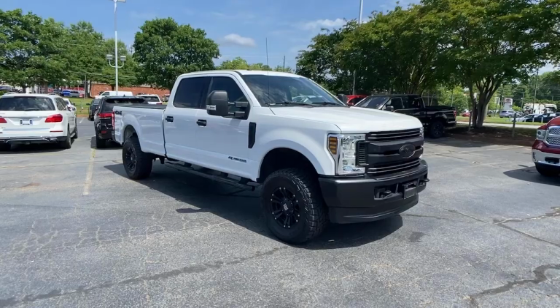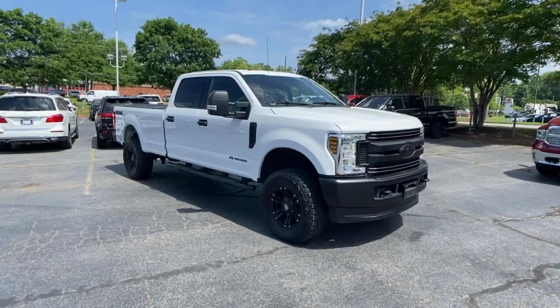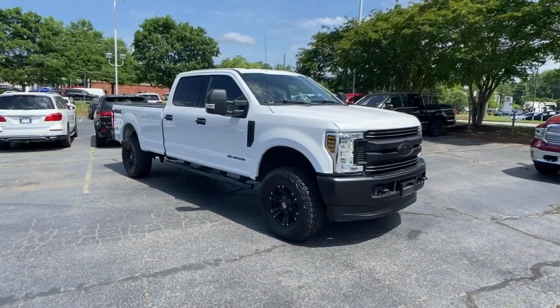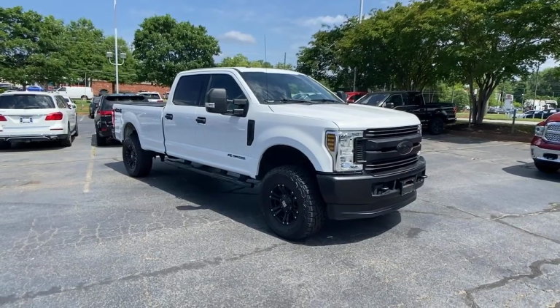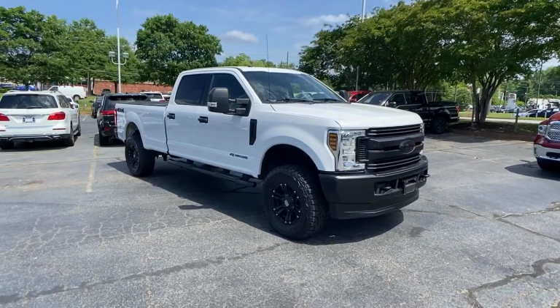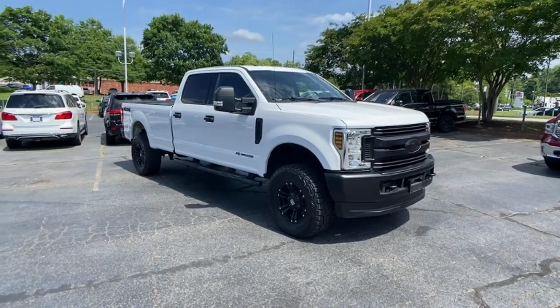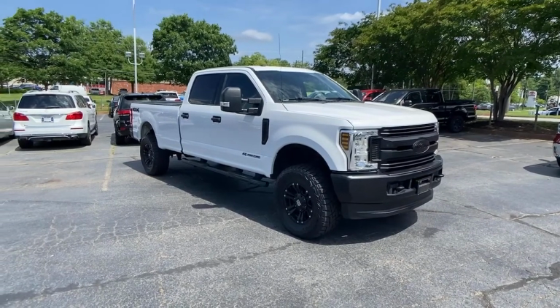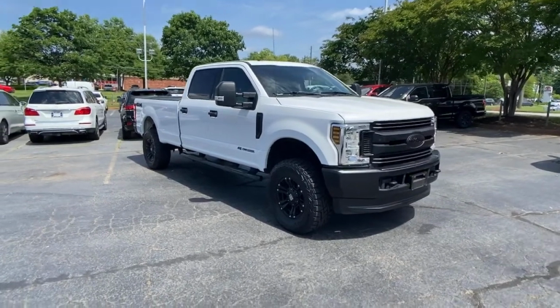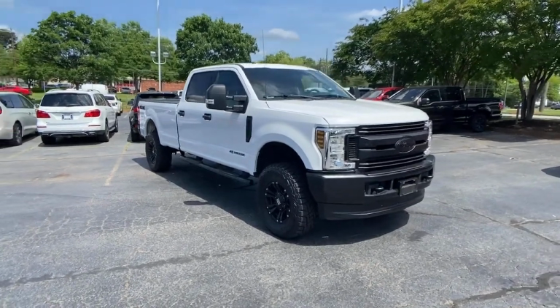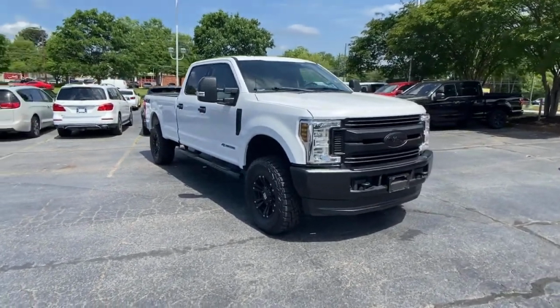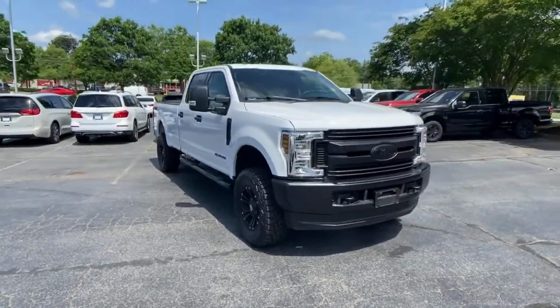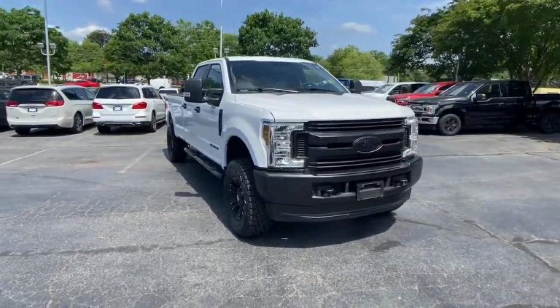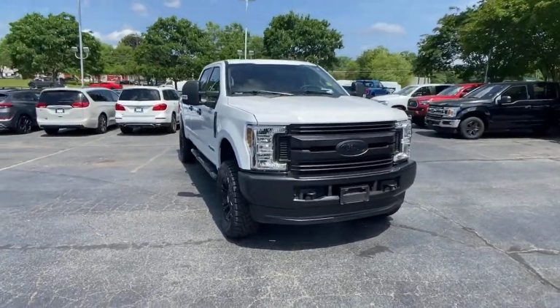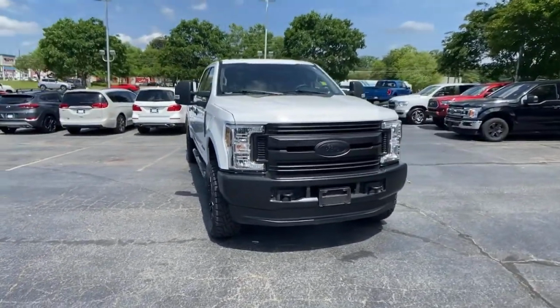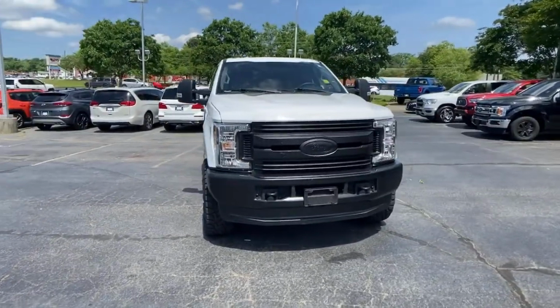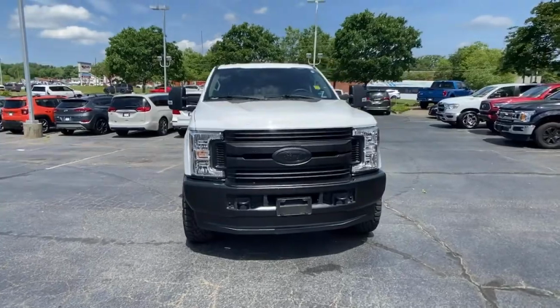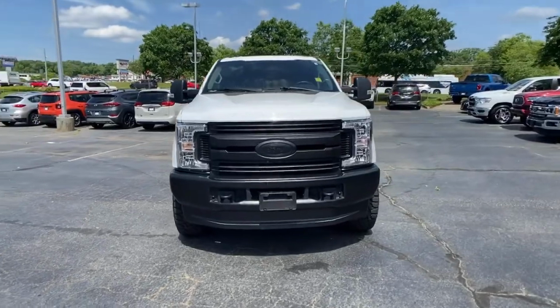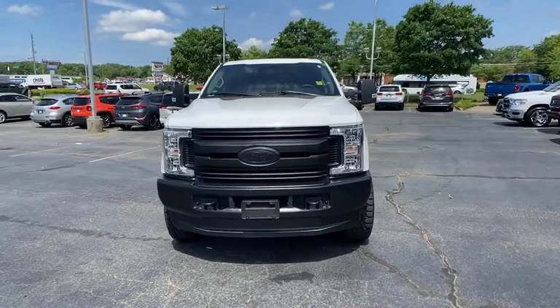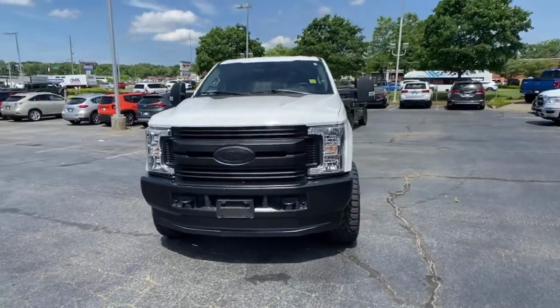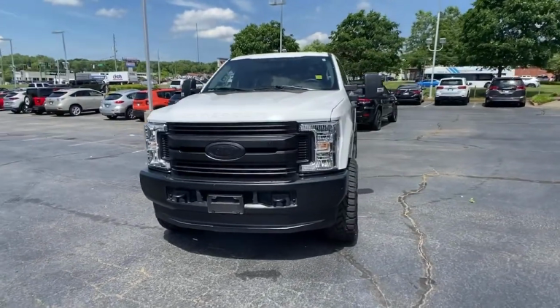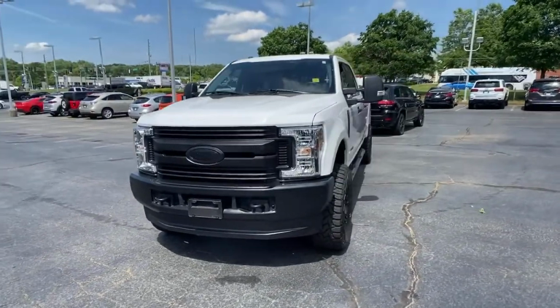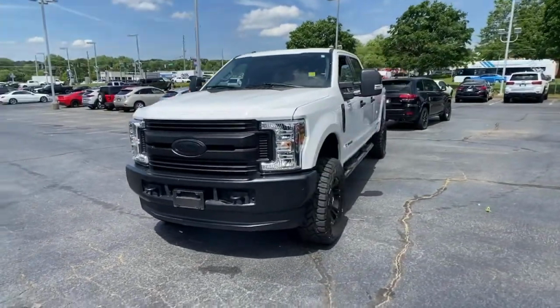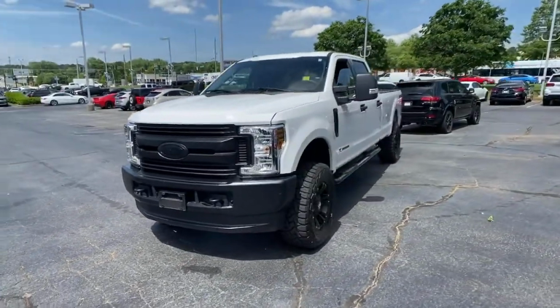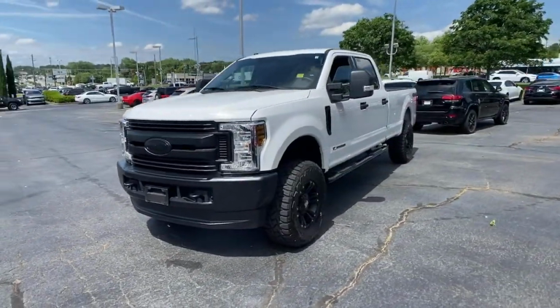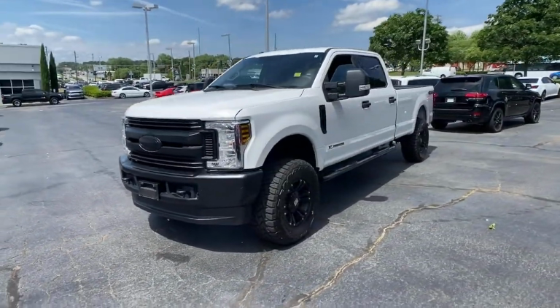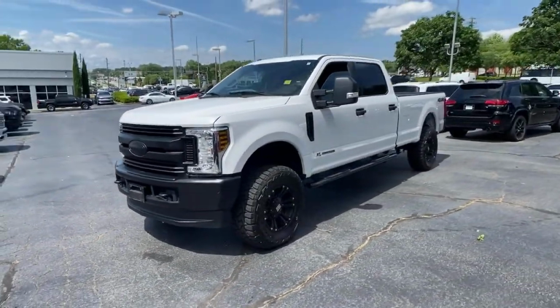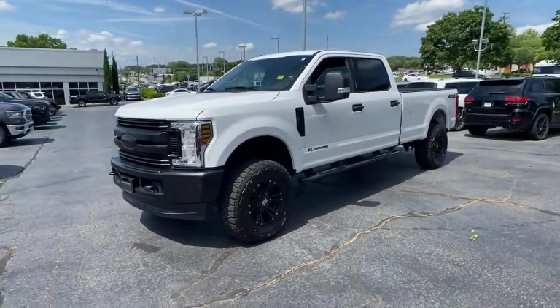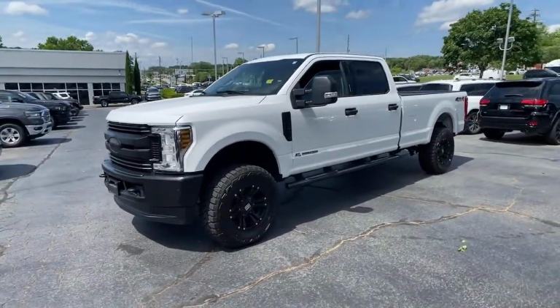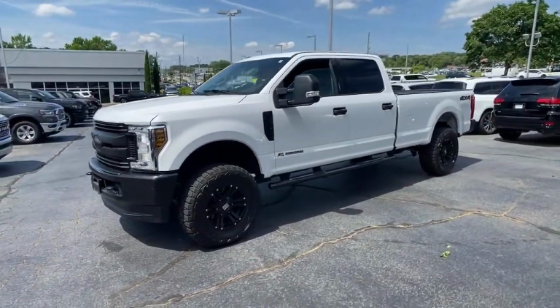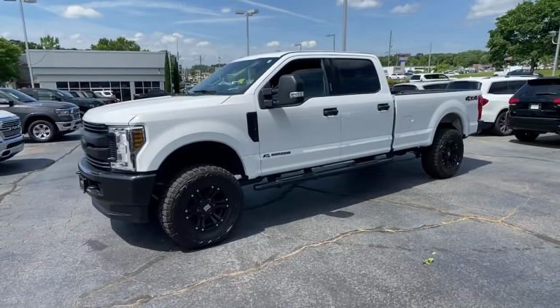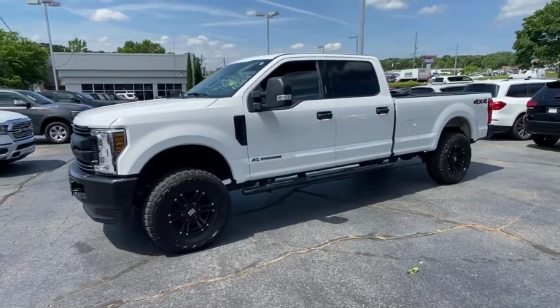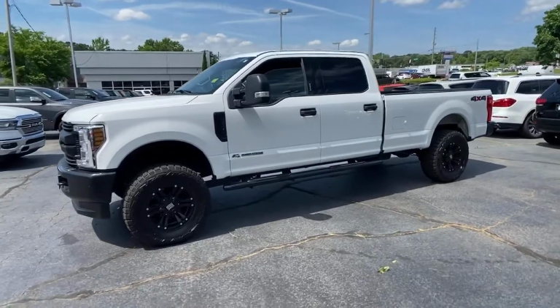Looking for your dream car? It could be the 2019 Ford F-250. With less than 60,000 miles on the odometer, this vehicle provides excellent value.